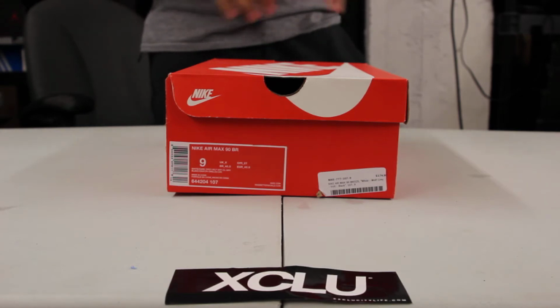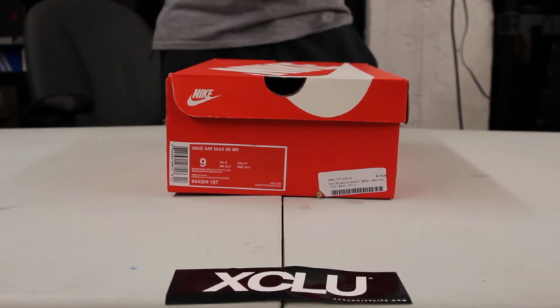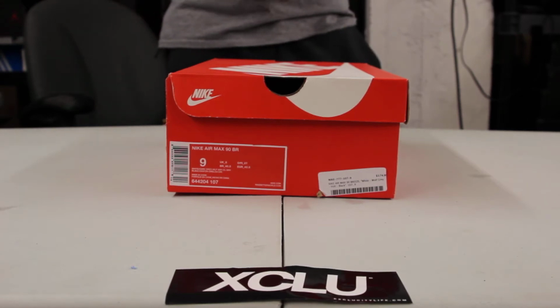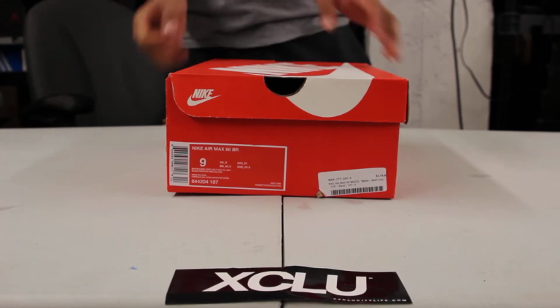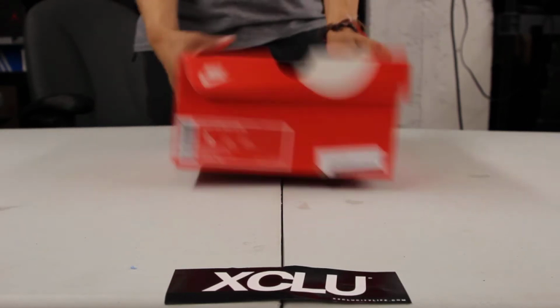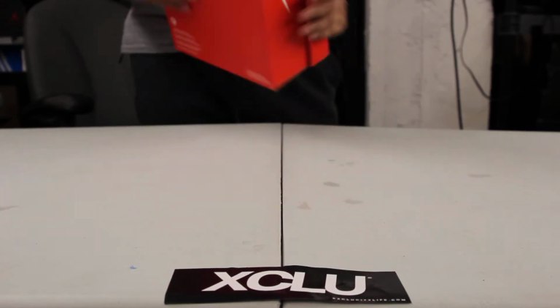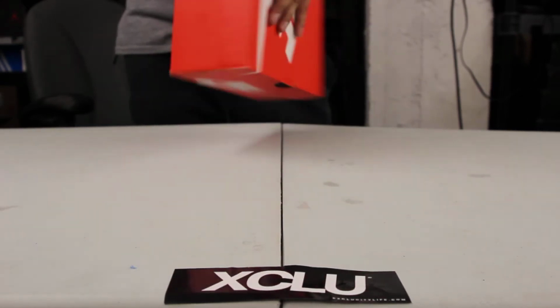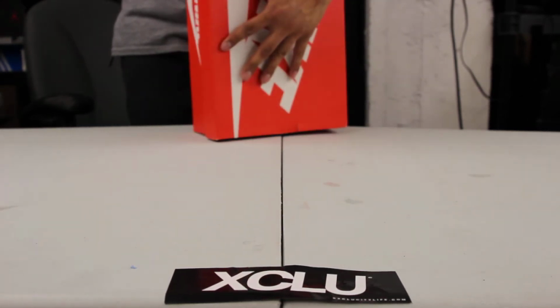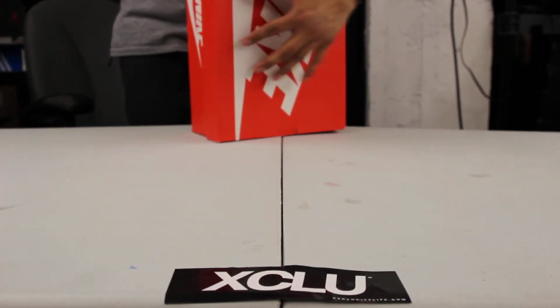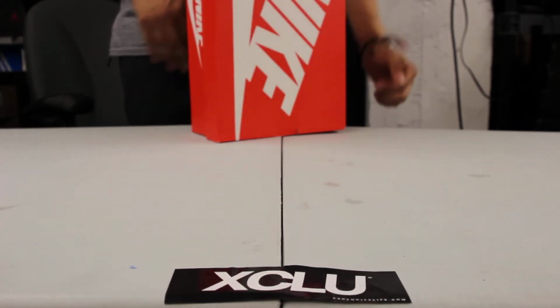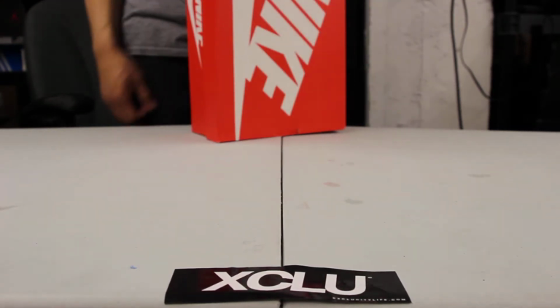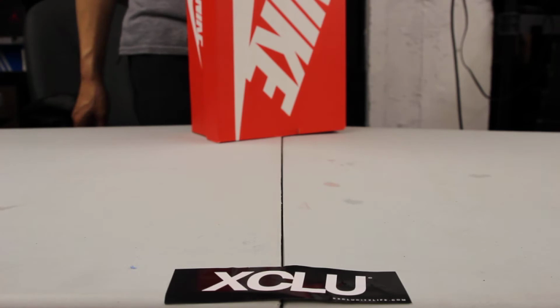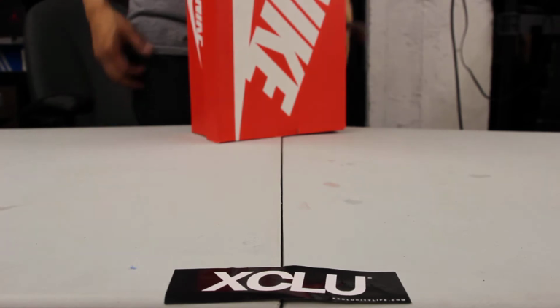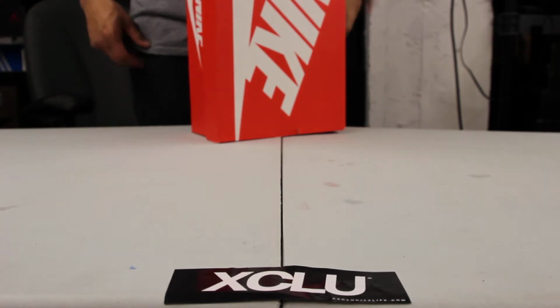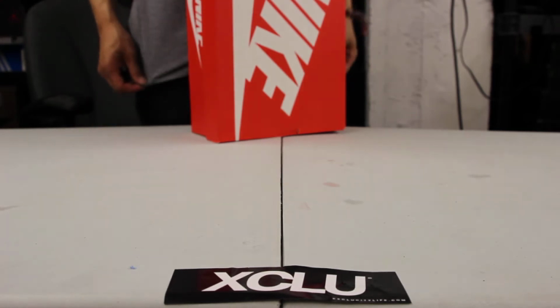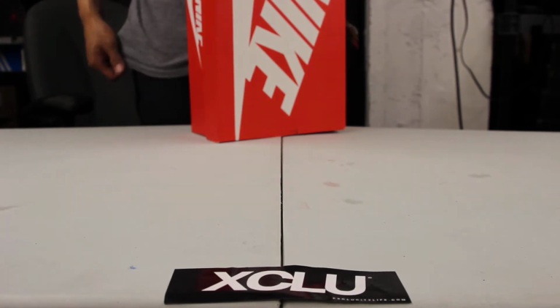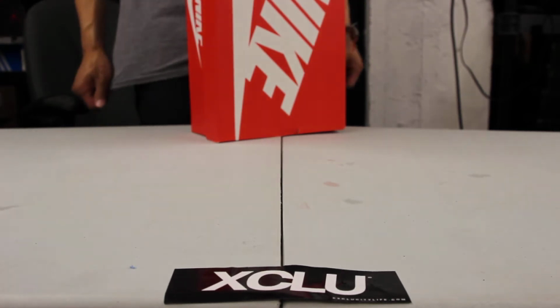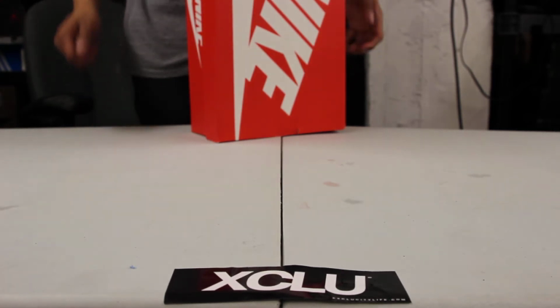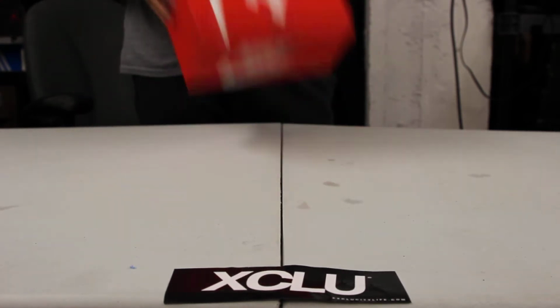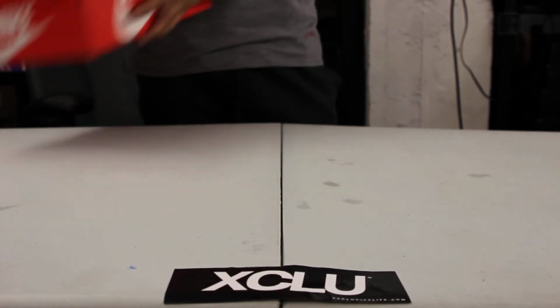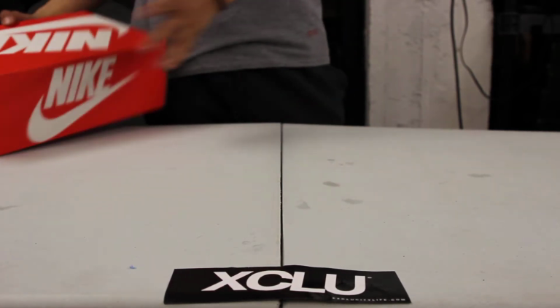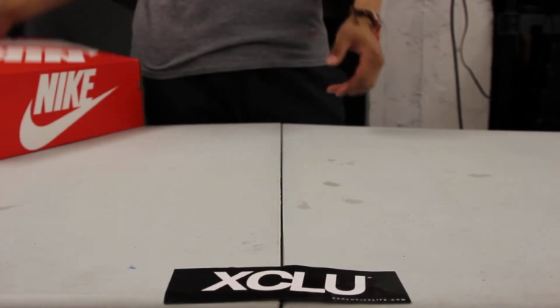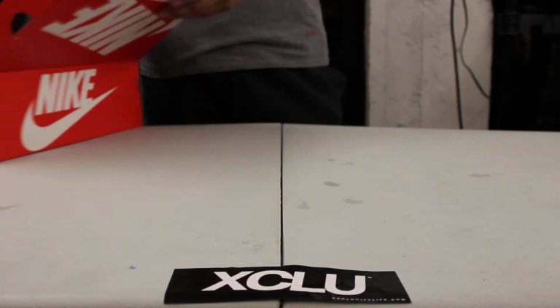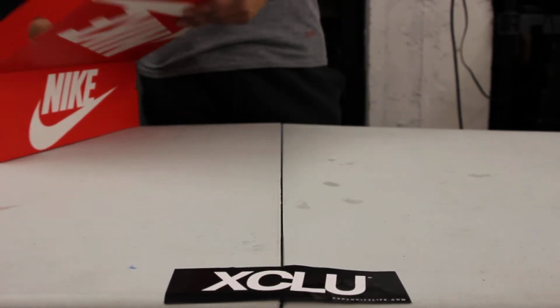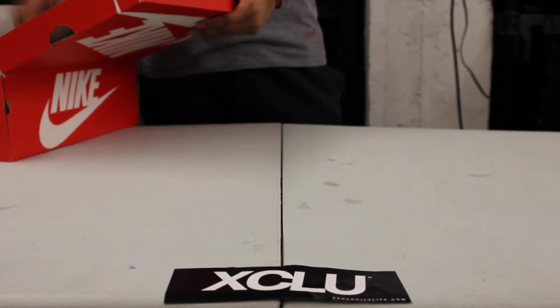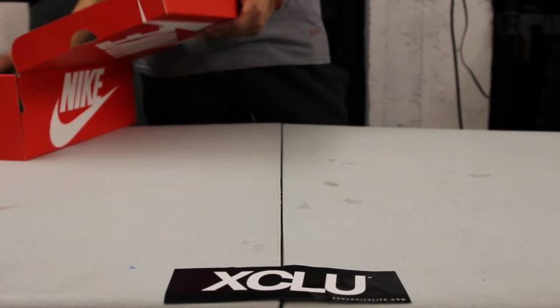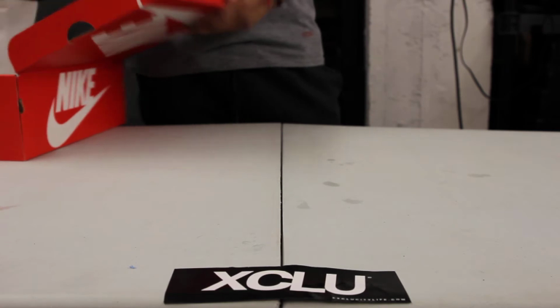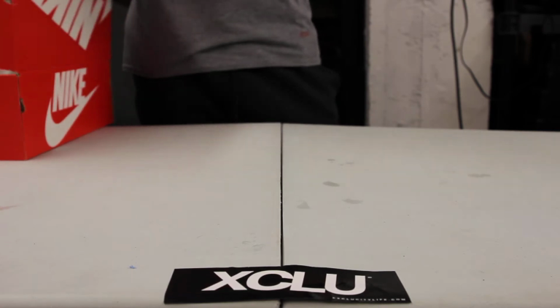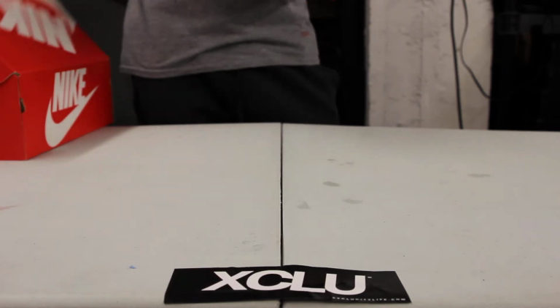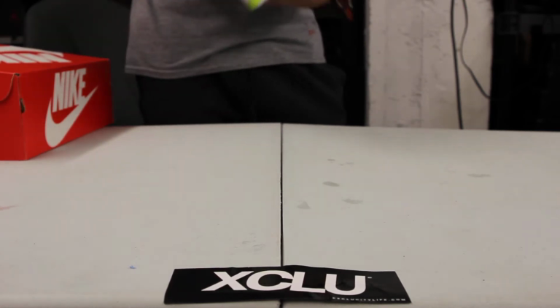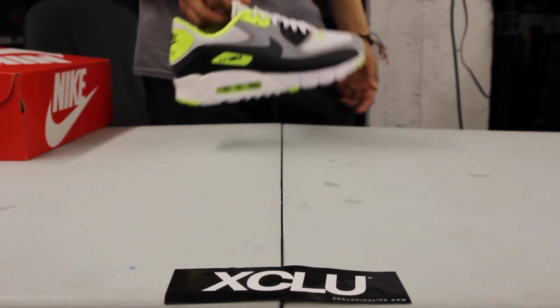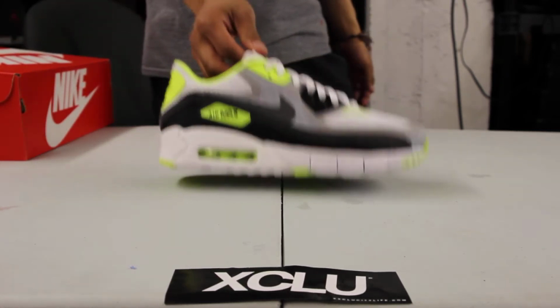The BR stands for Breathe. The official colorway for this shoe is white, dark gray, wolf gray, and cool gray. So we got a little shades of gray, but also a colorway they didn't mention — a little bit of volt.